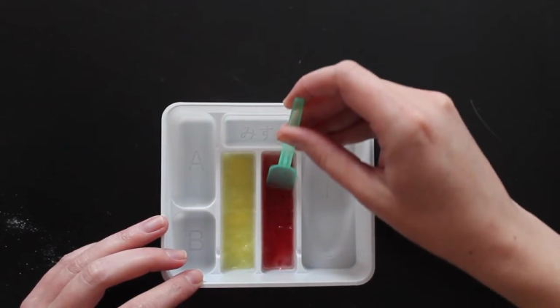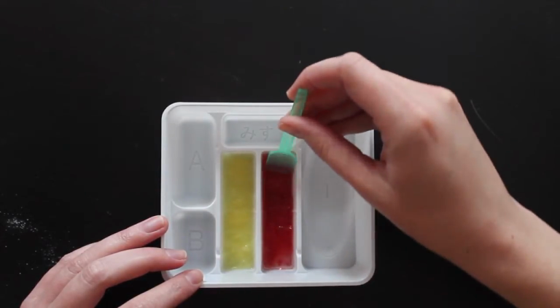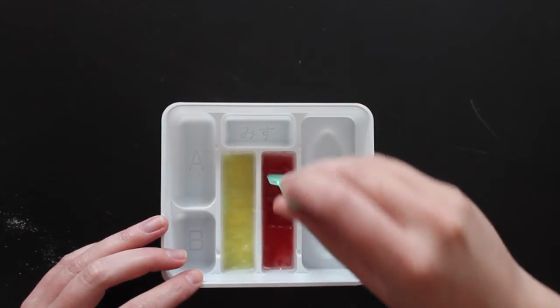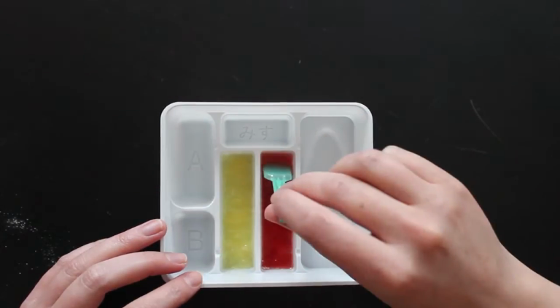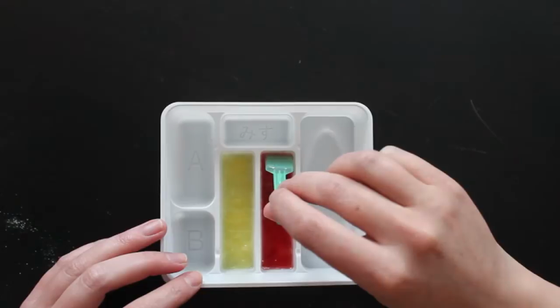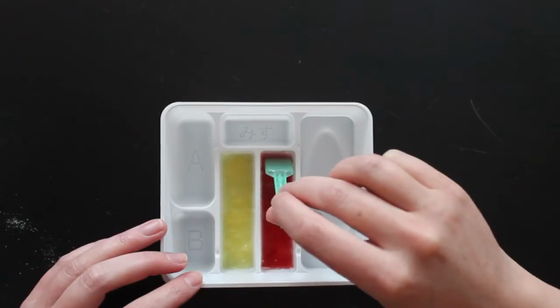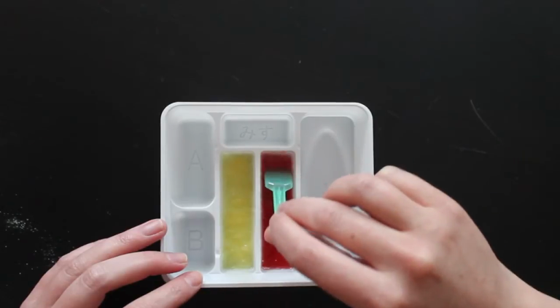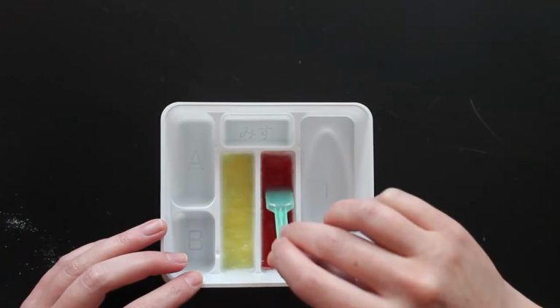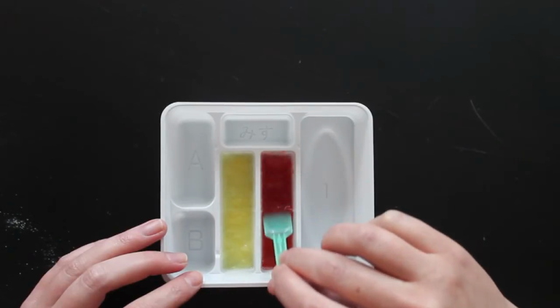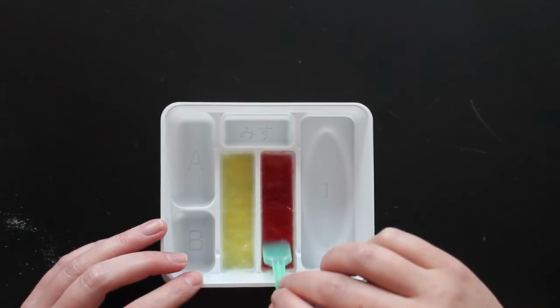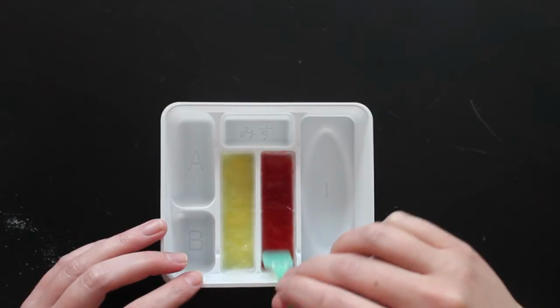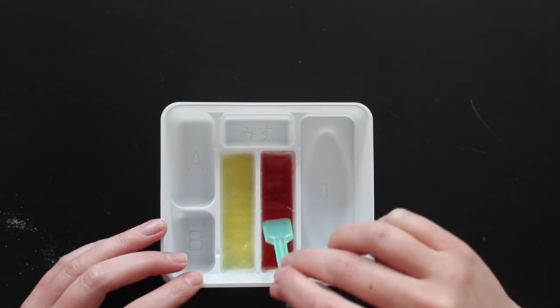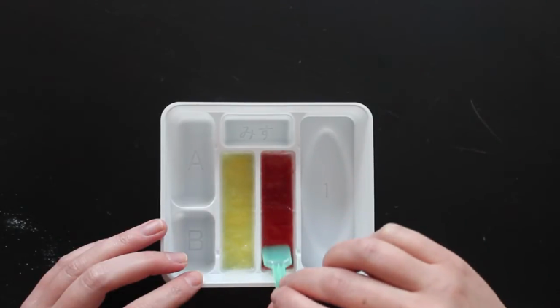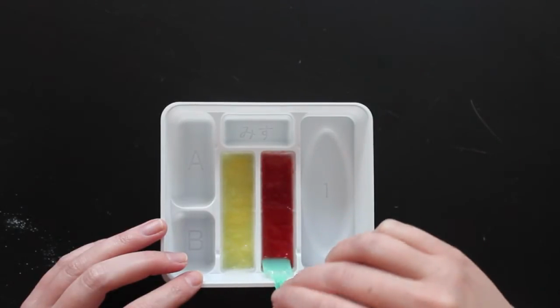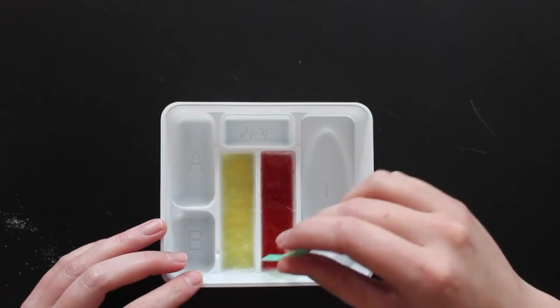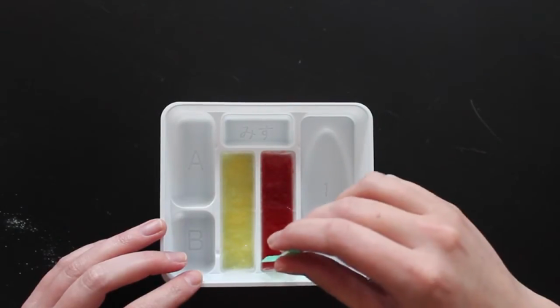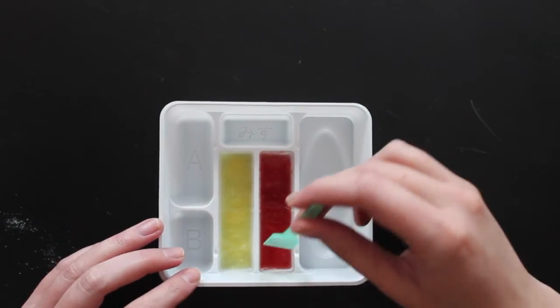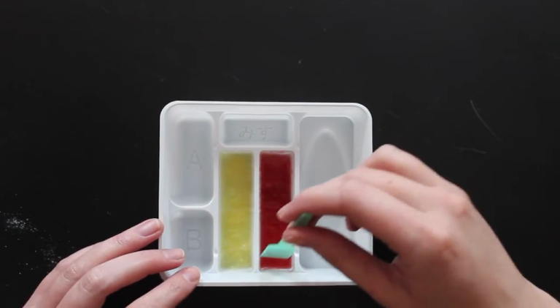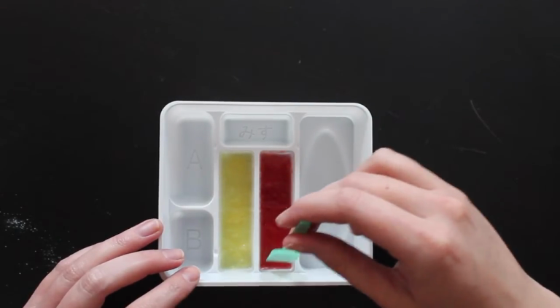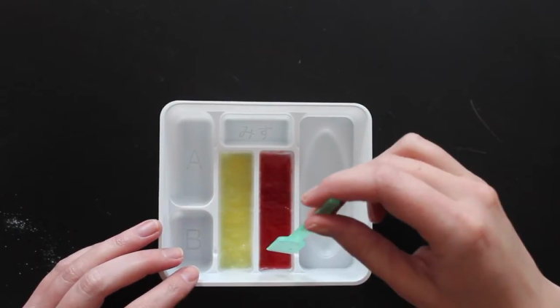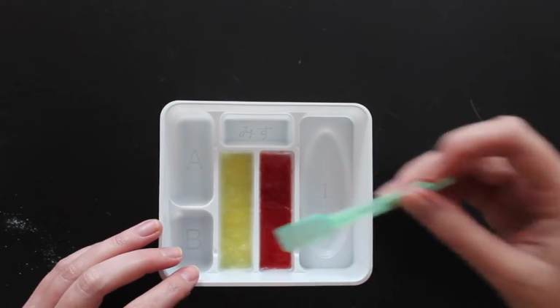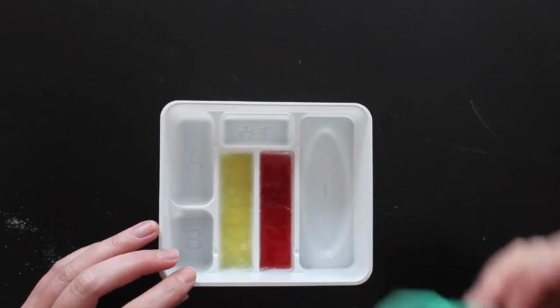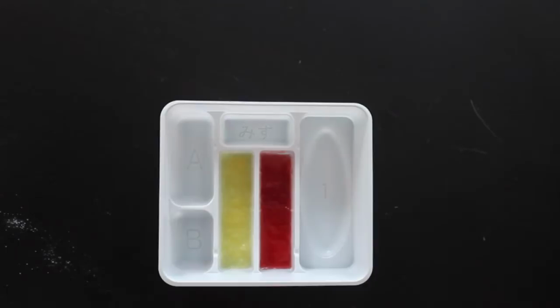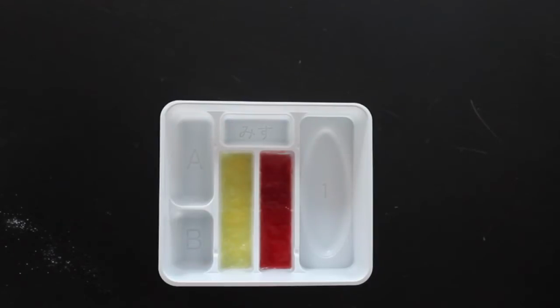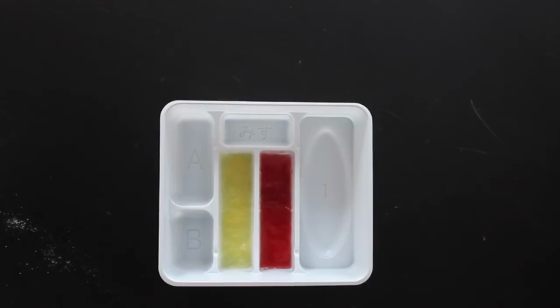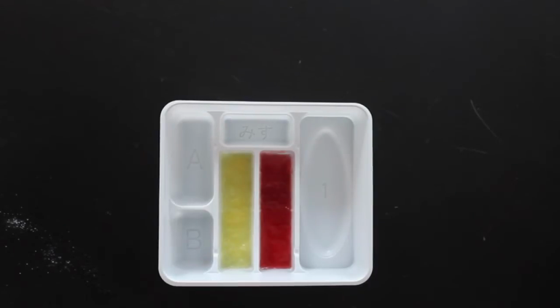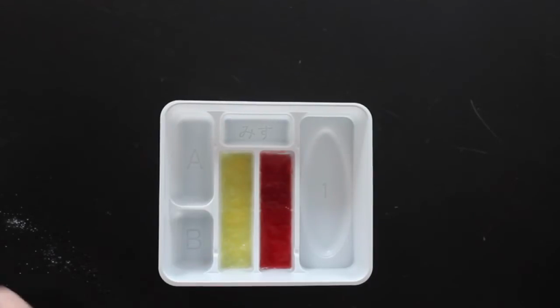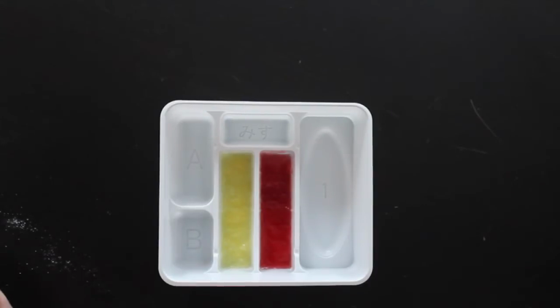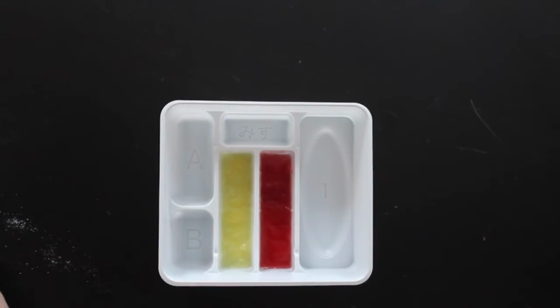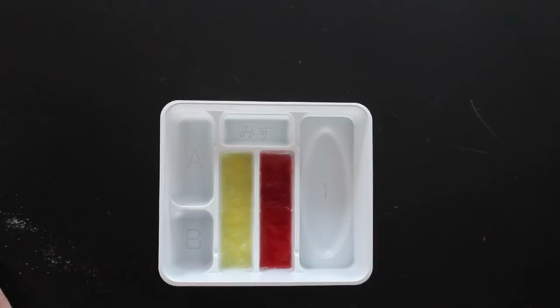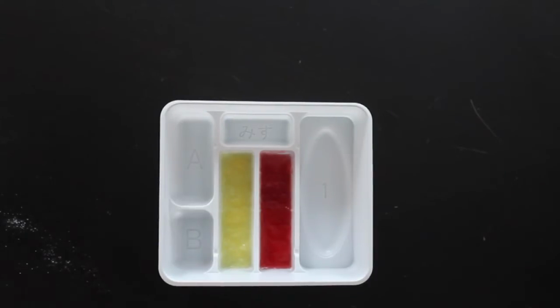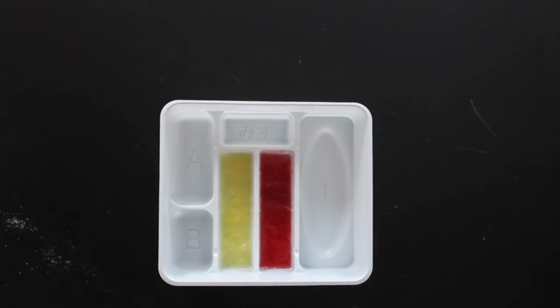The gelatin in the kit works with cold water because this is instant gelatin, which doesn't need heat to separate the gelatin strands. They're already separated, and they just need water to gel together.